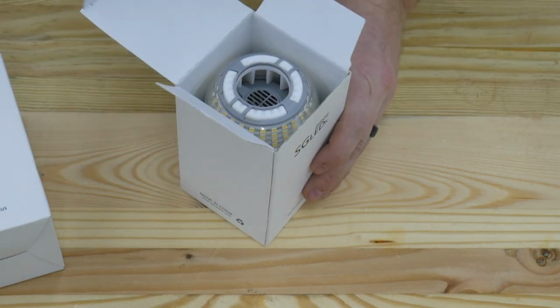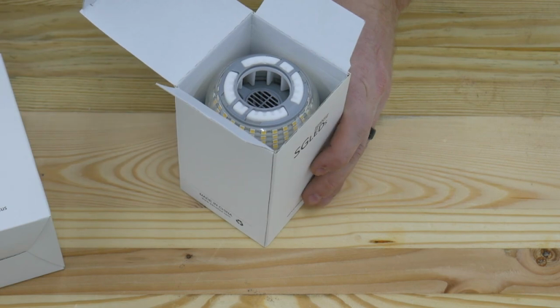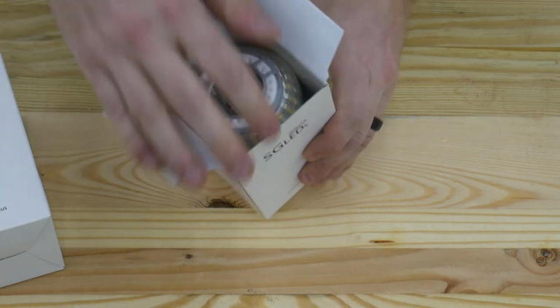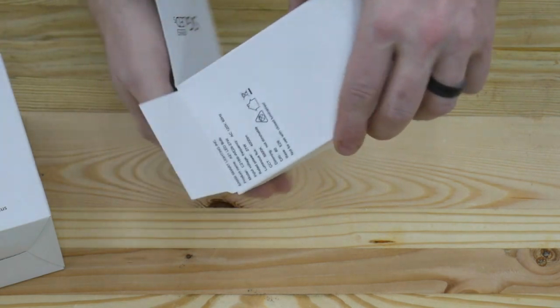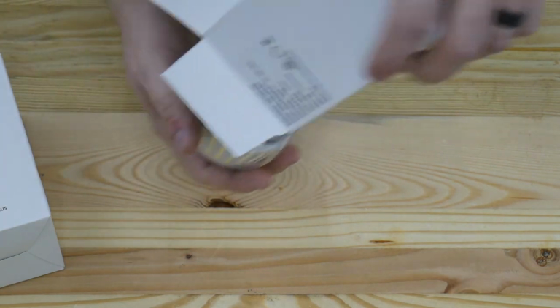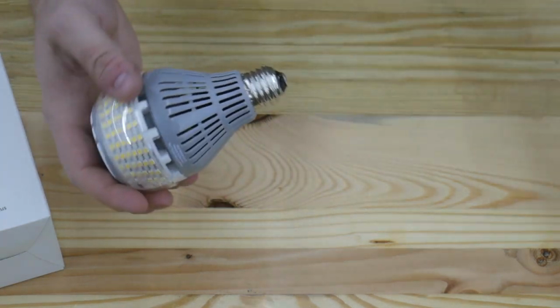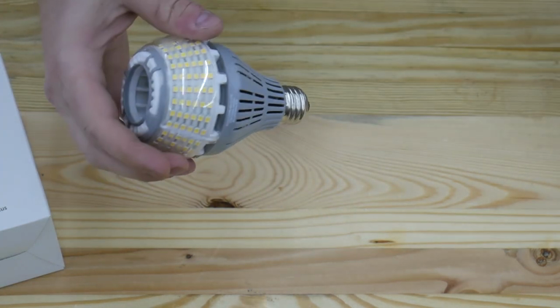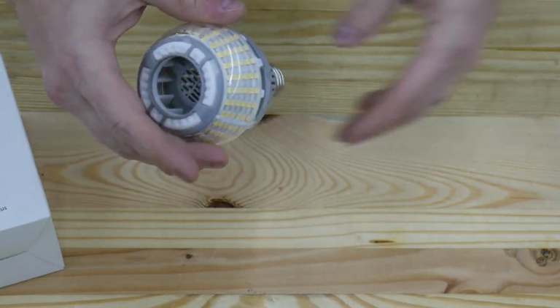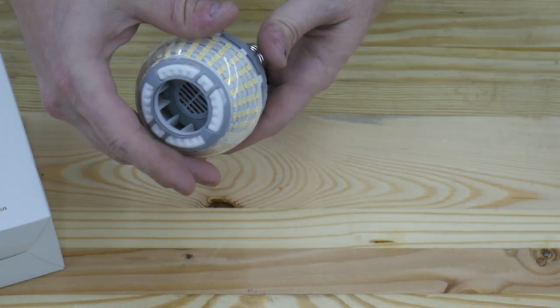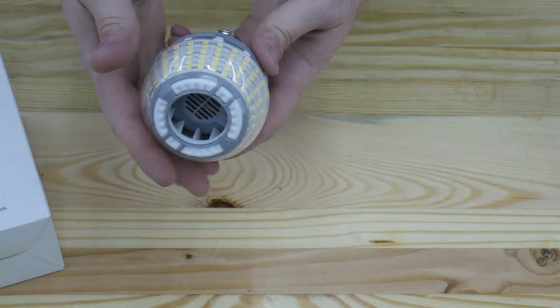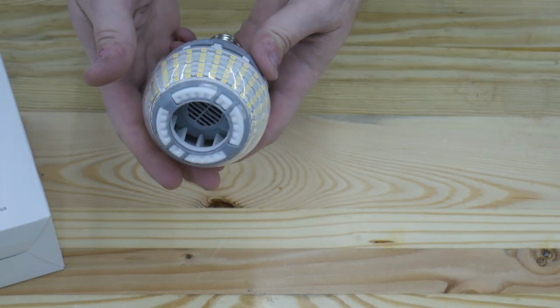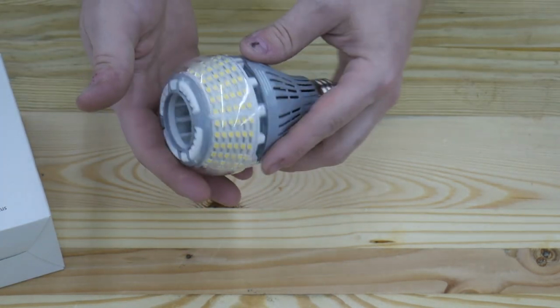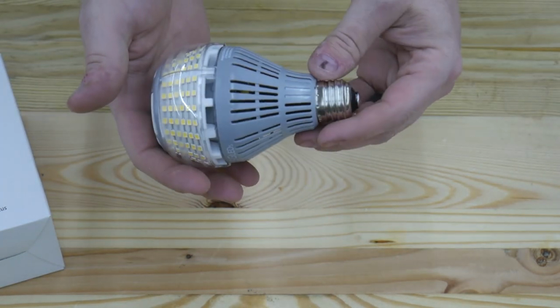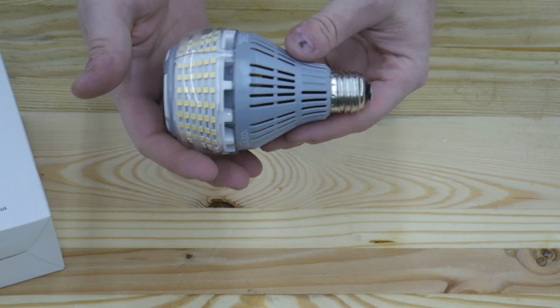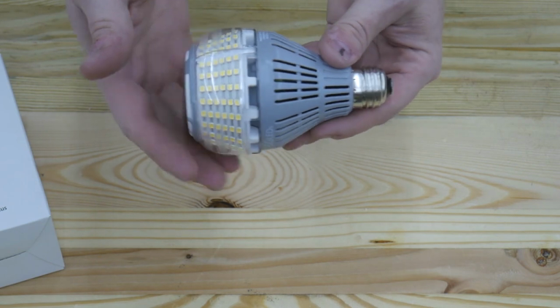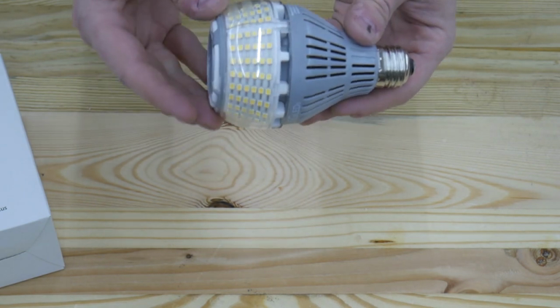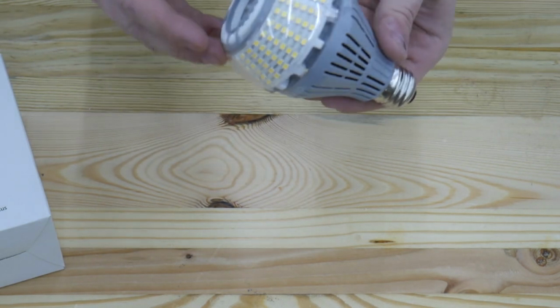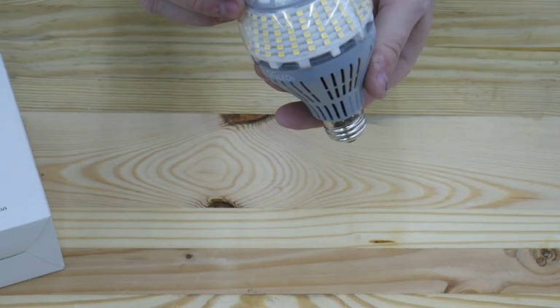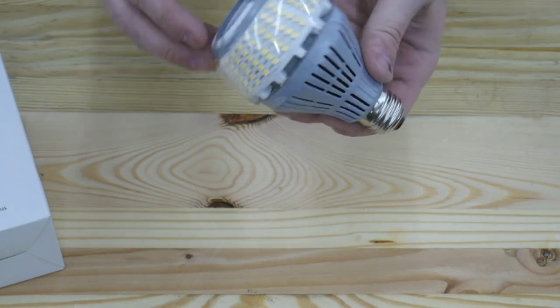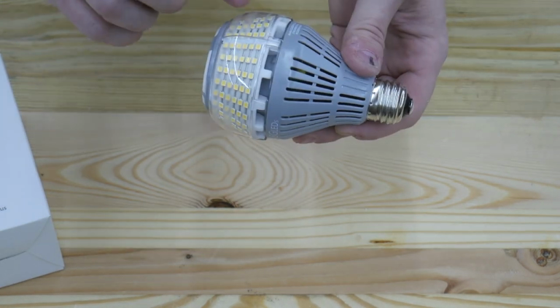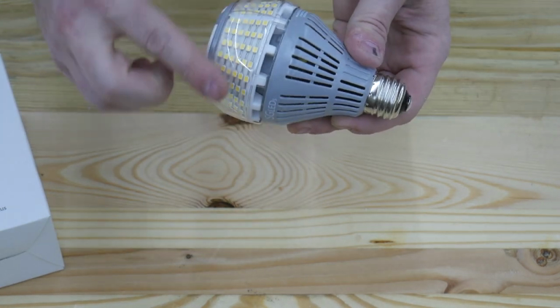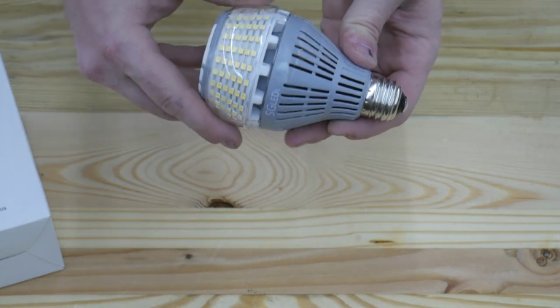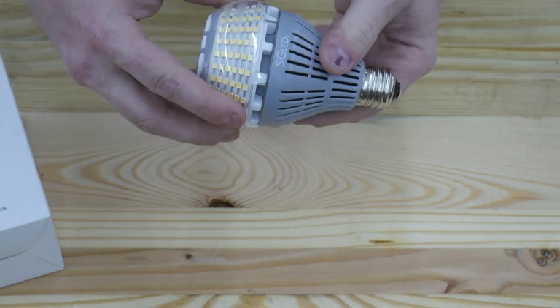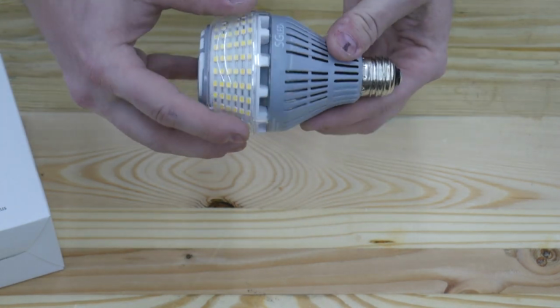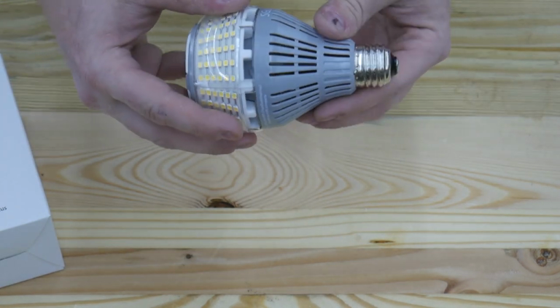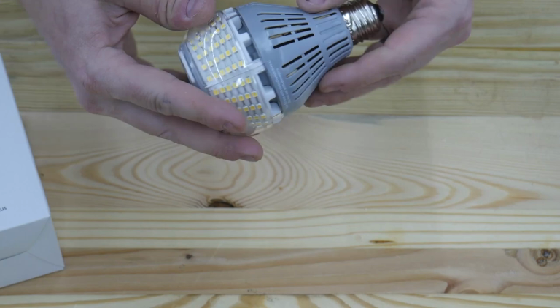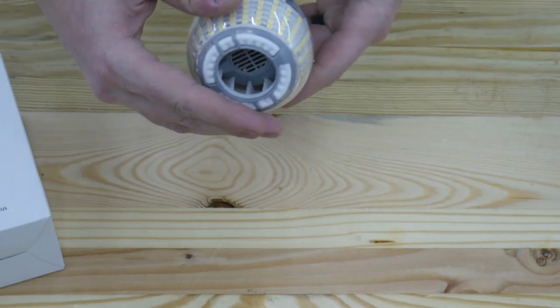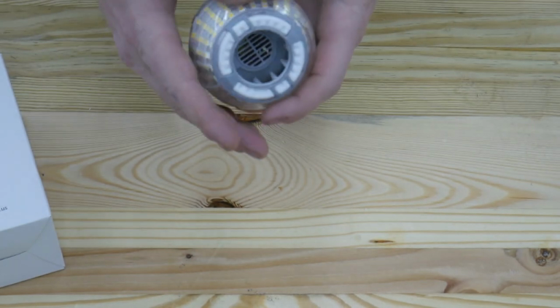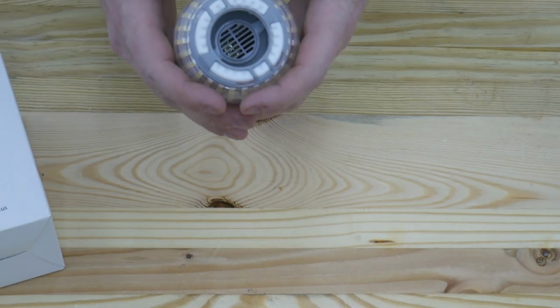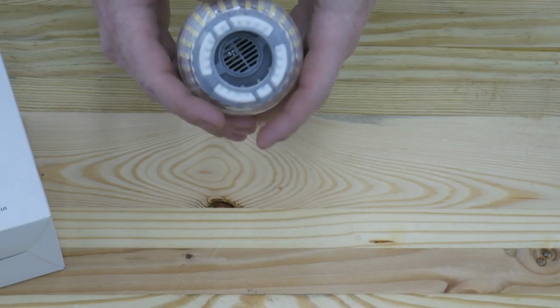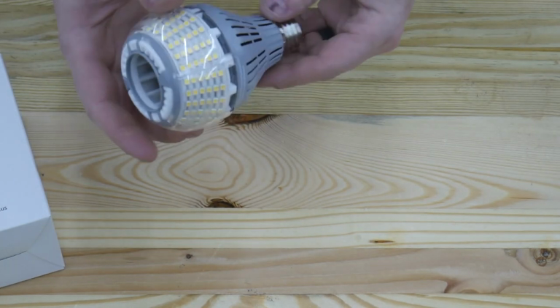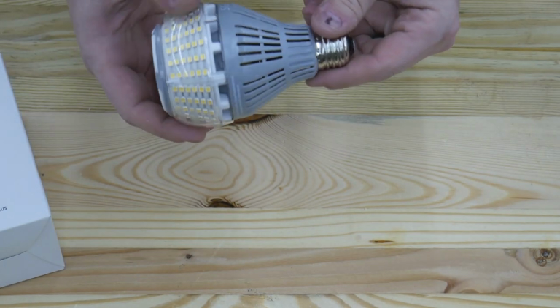Decently supported, and here it is. One thing I noticed right off the bat is that the lights kind of go around the perimeter of the bulb and aren't just shooting straight out of the middle, which is nice.